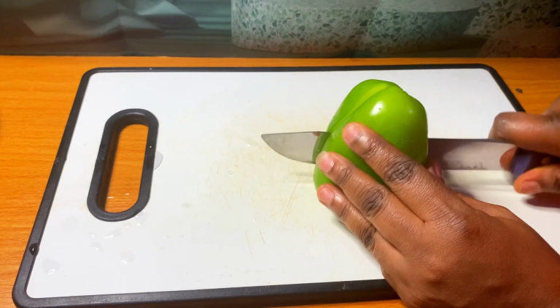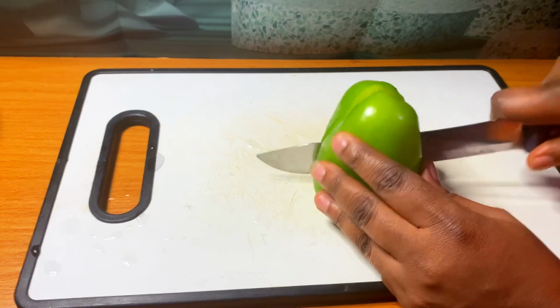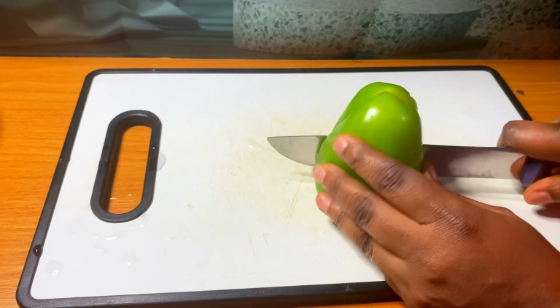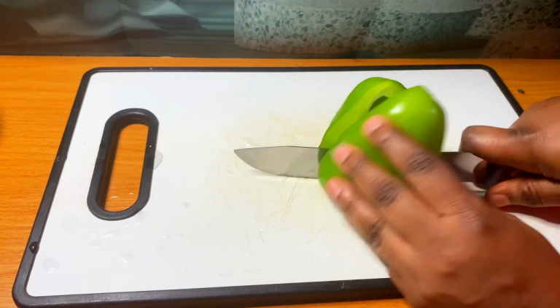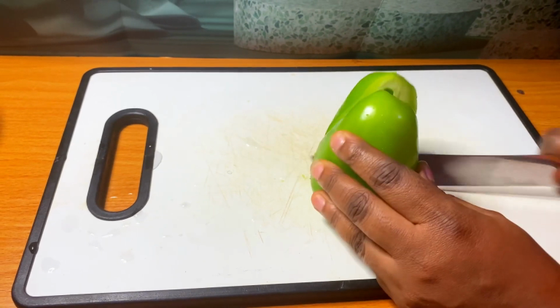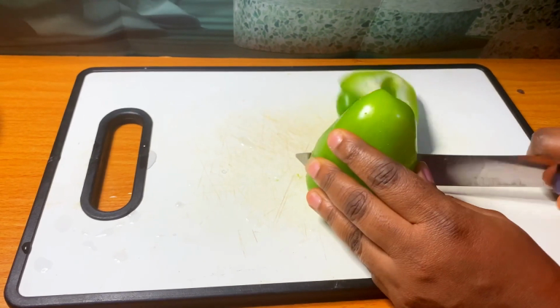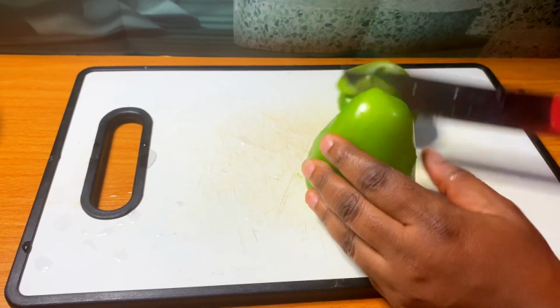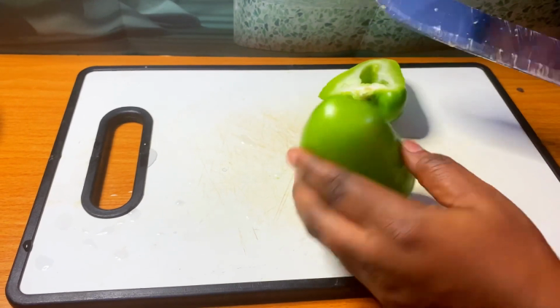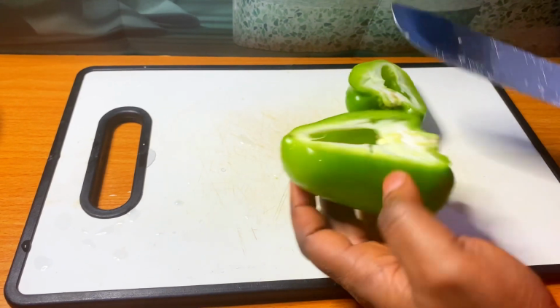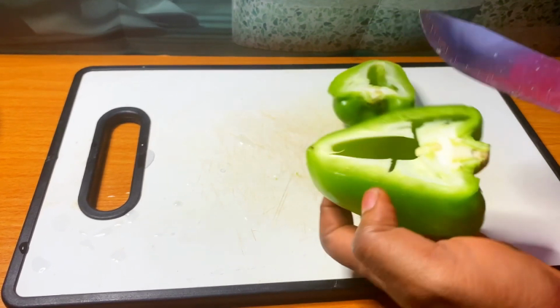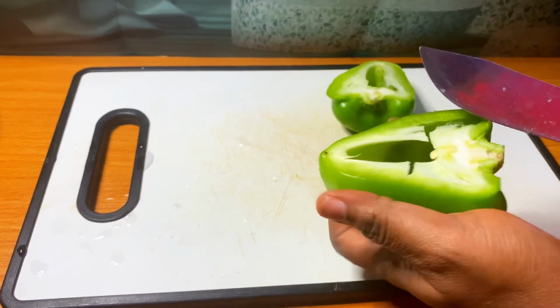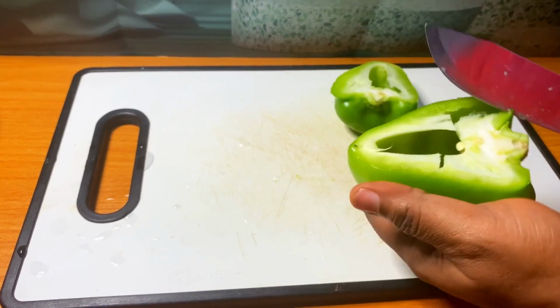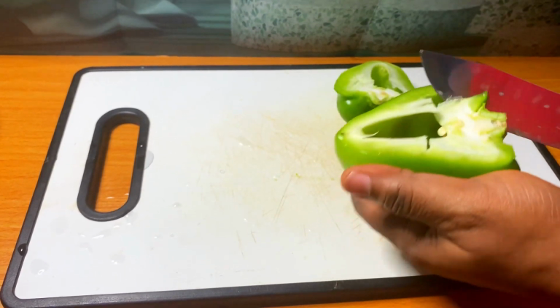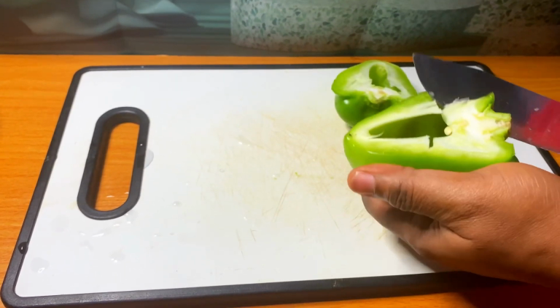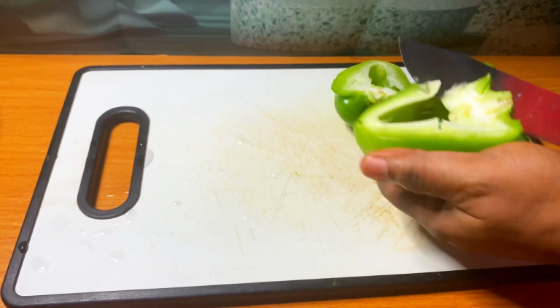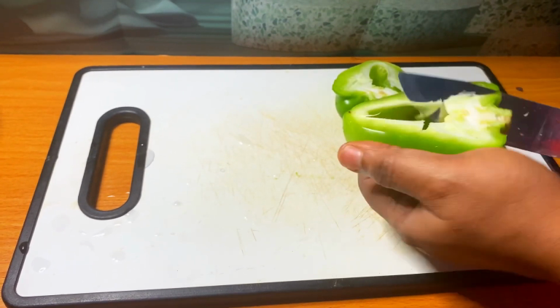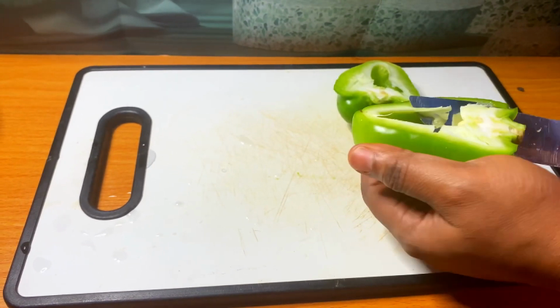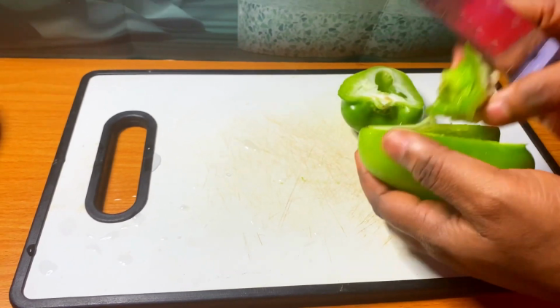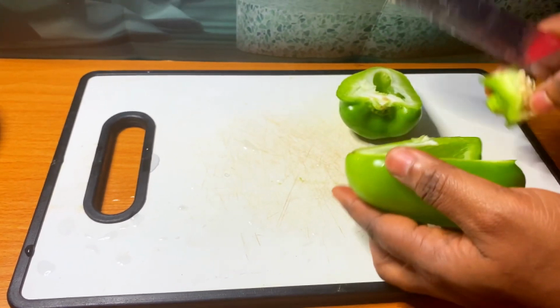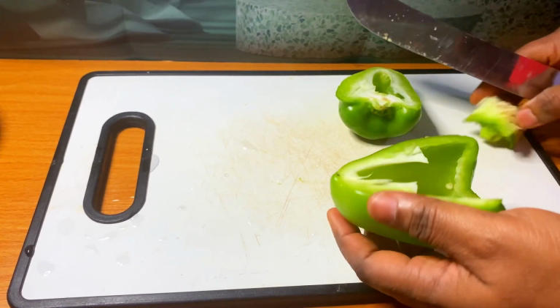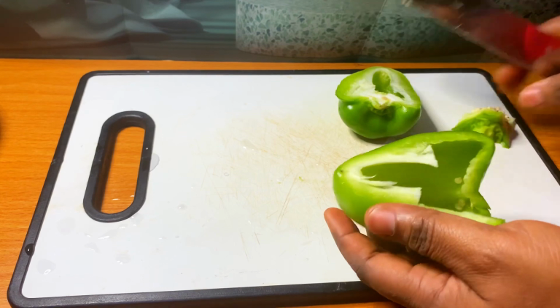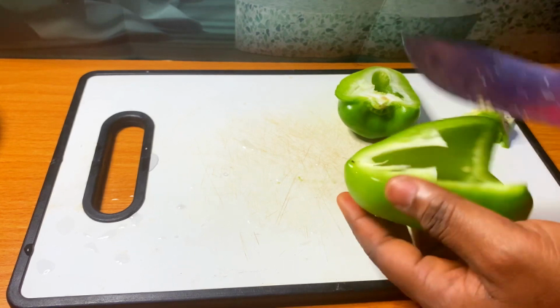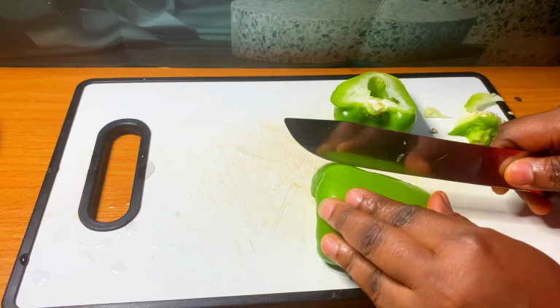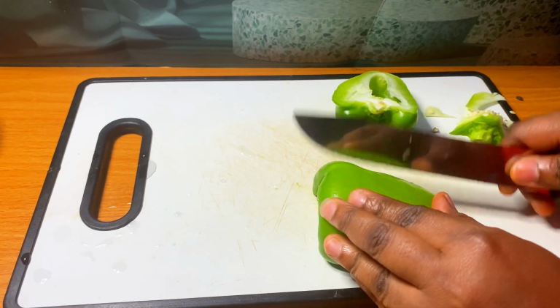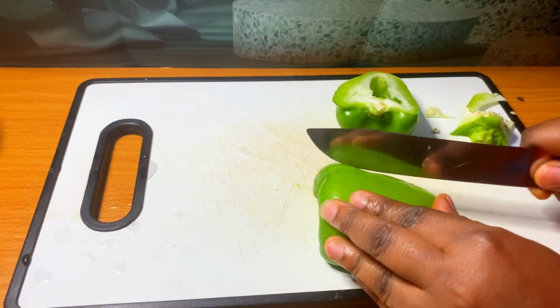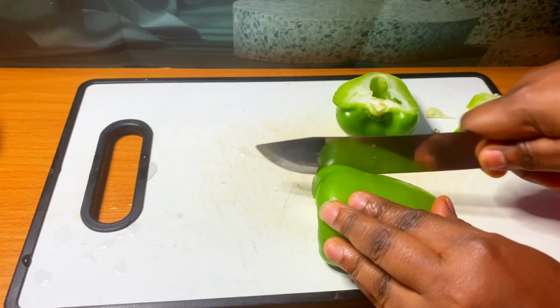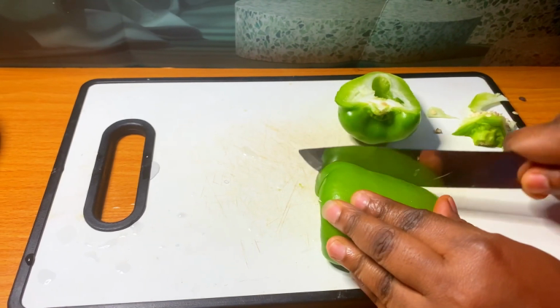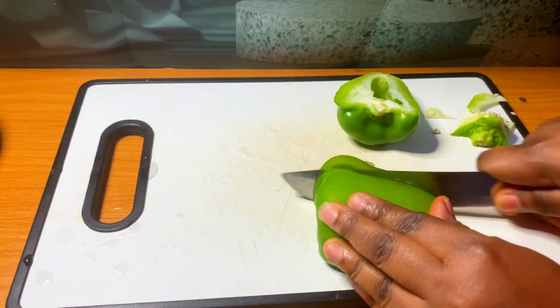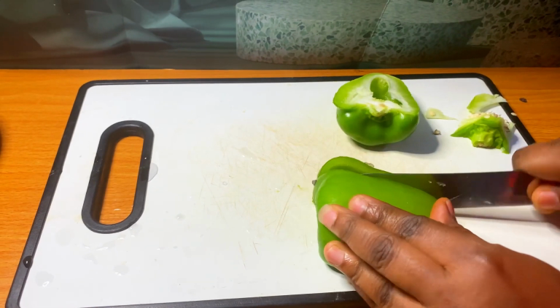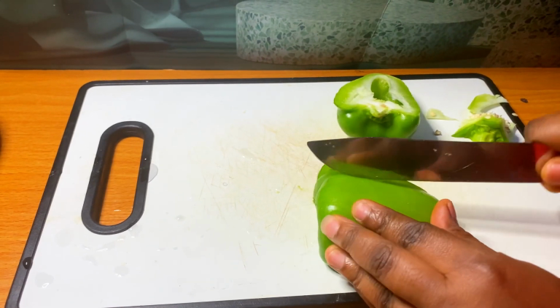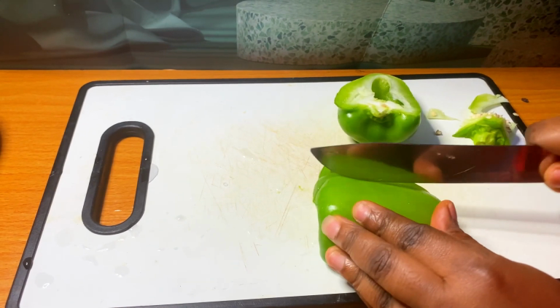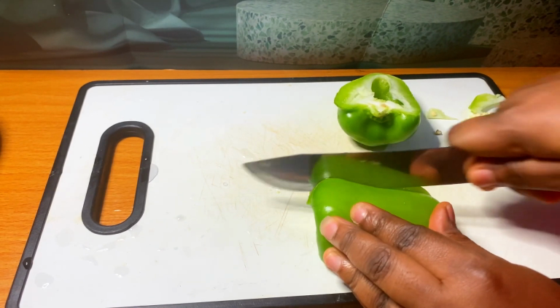First off, I'm going to cut my veggies into beautiful shapes.